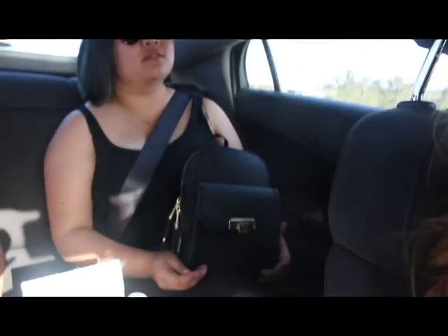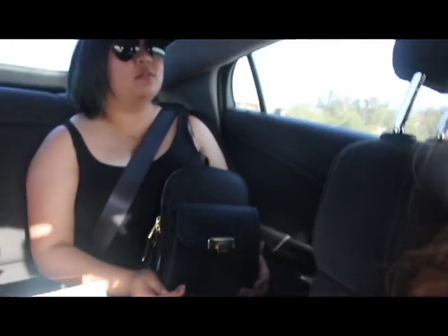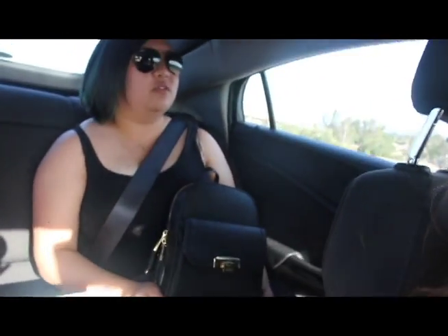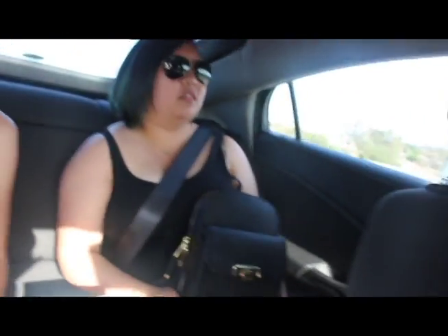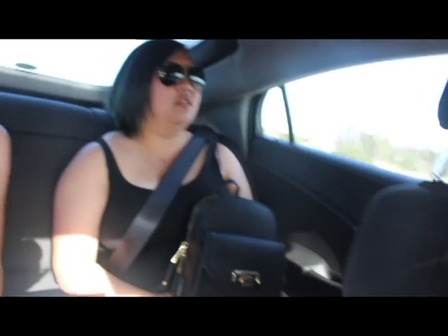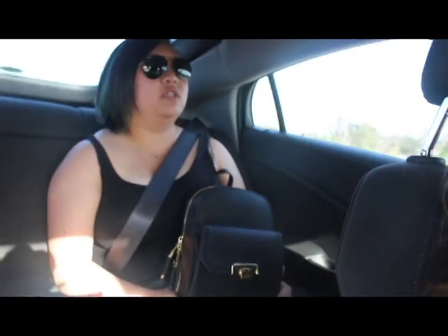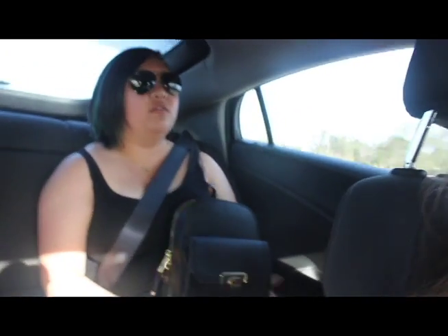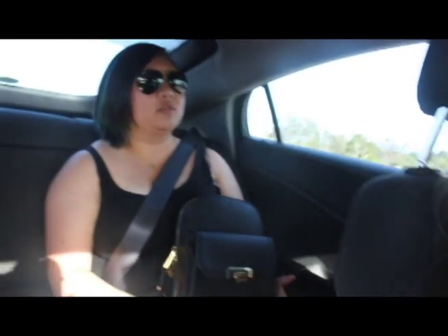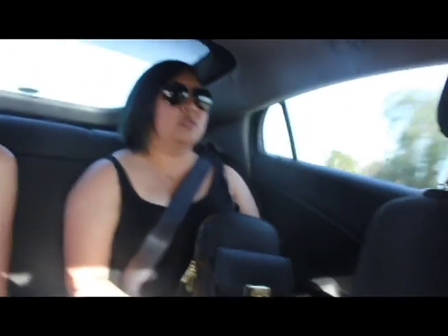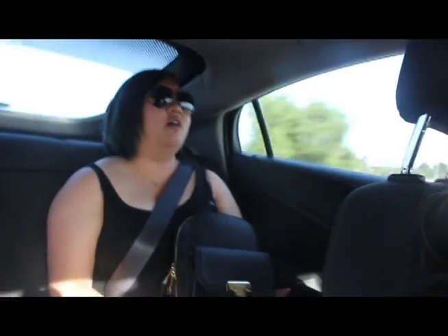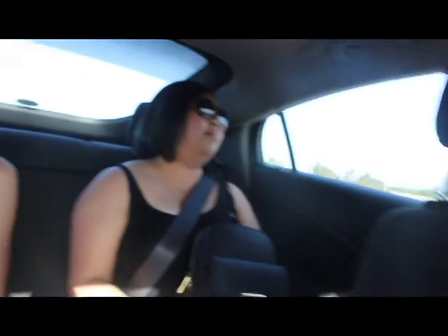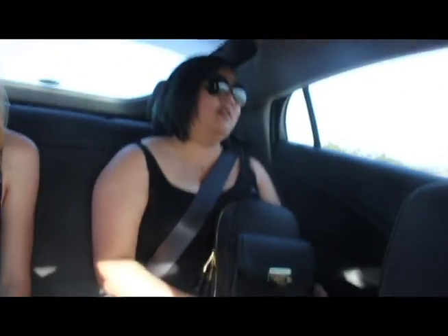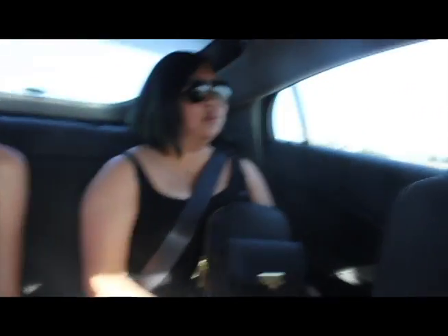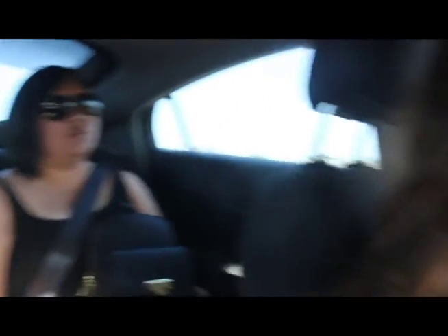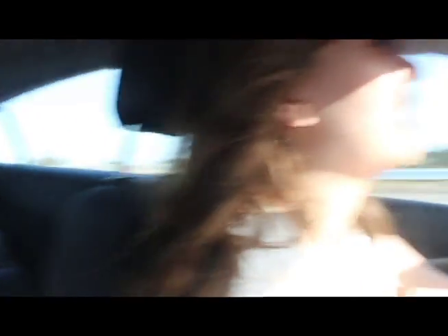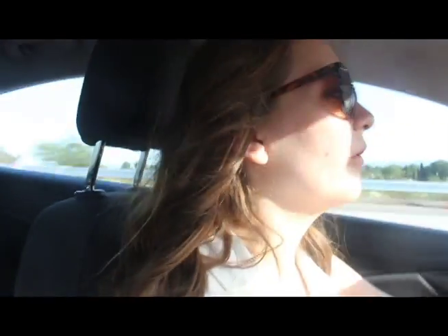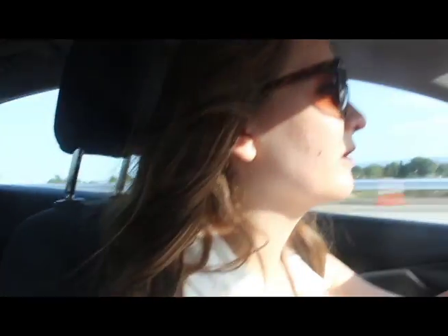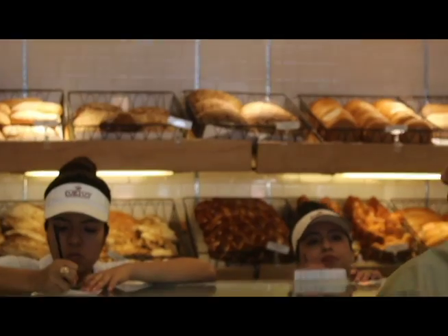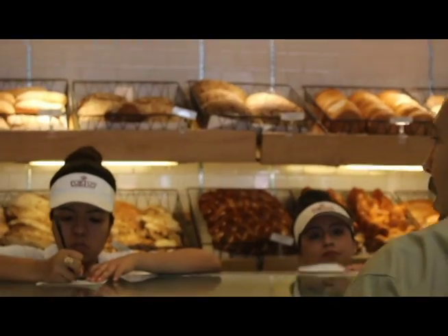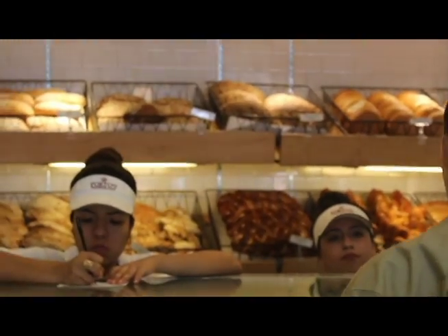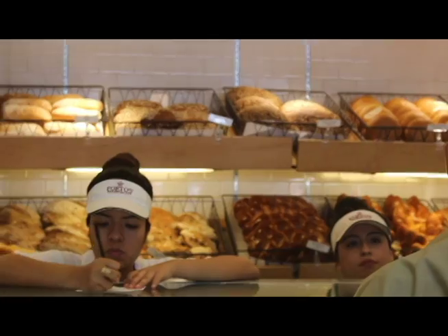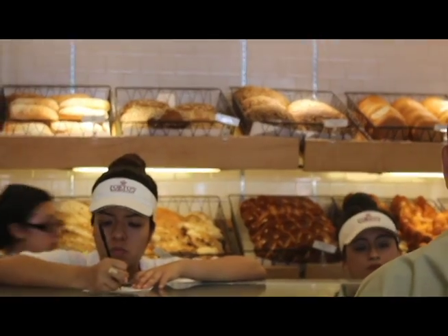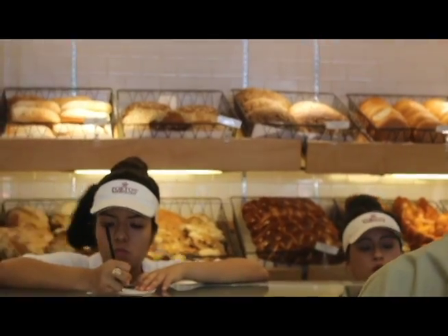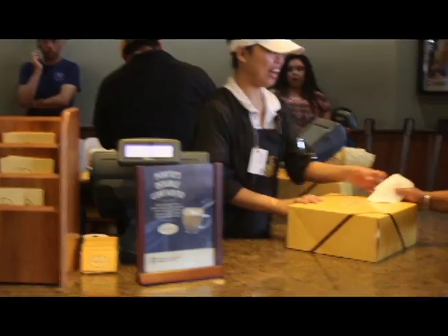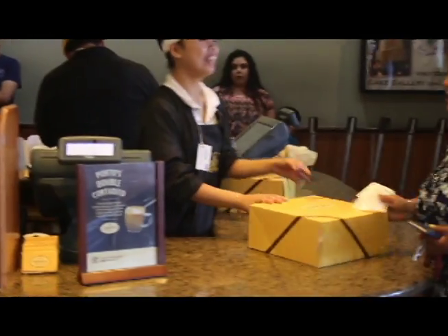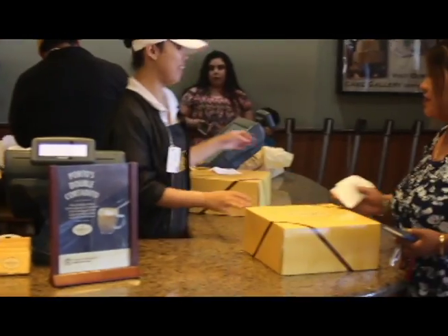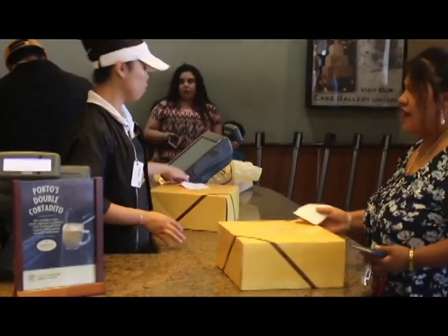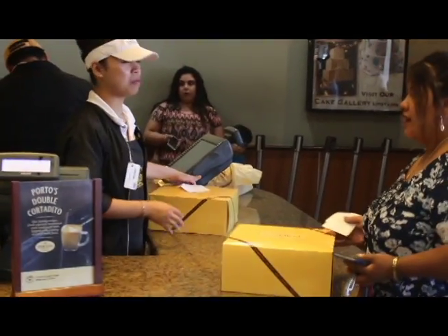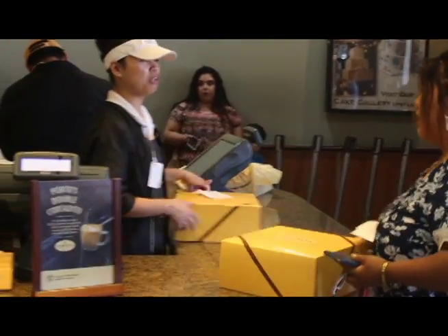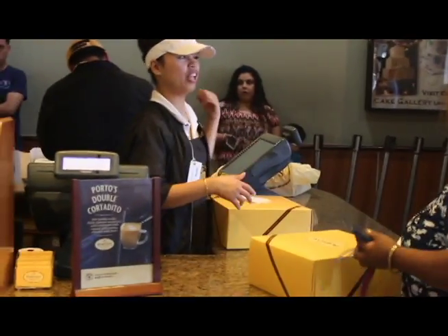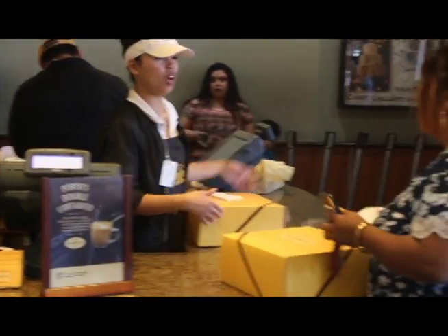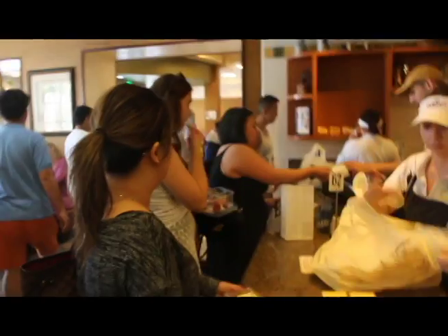The line was really fast. I thought it would take forever because it was really long, but there are a lot of people taking orders. They're all really fast about it — there are a lot of cashiers.